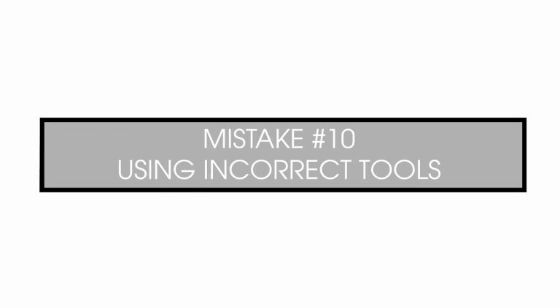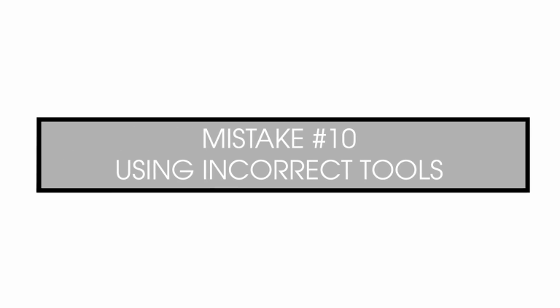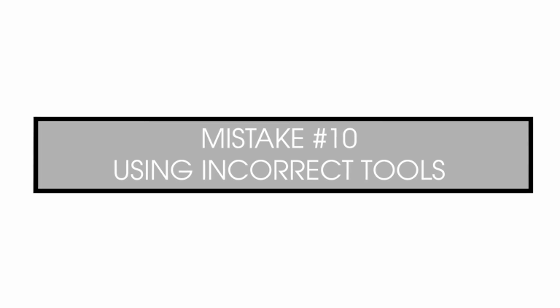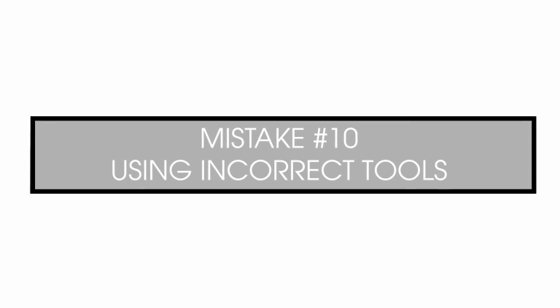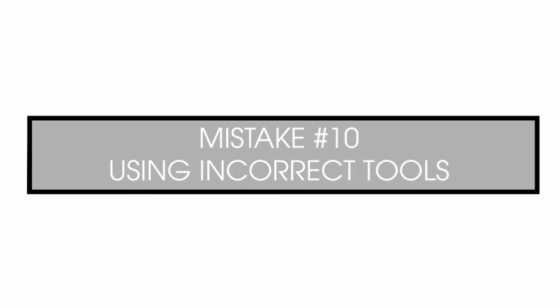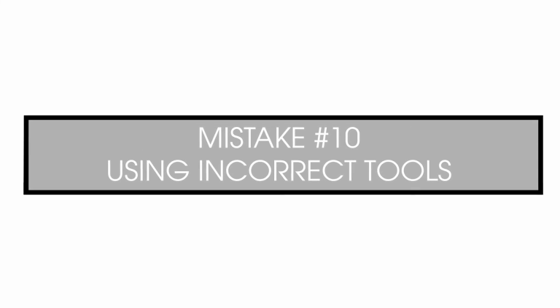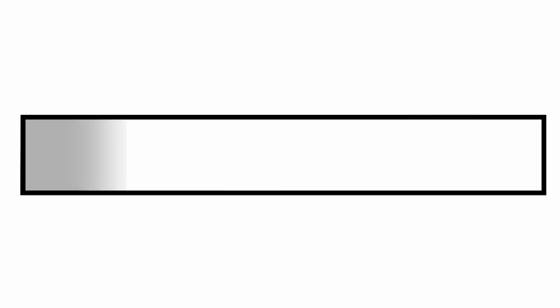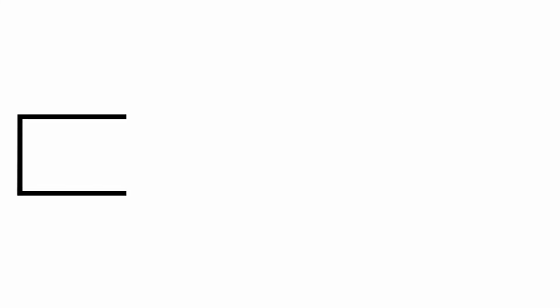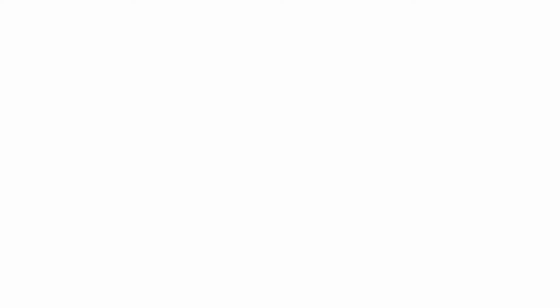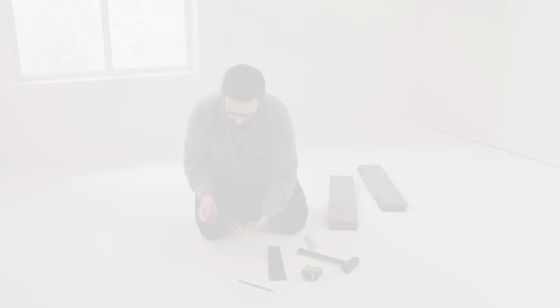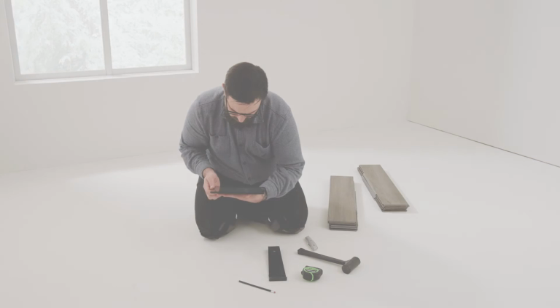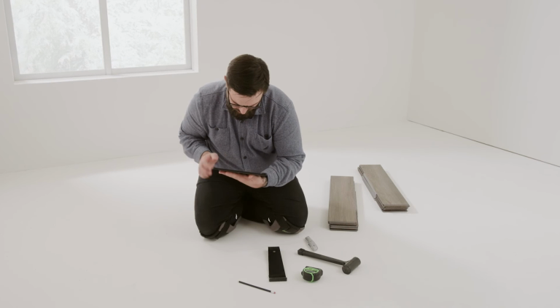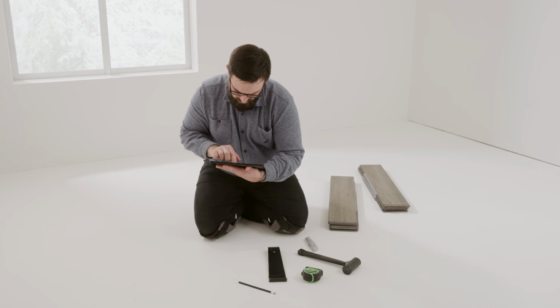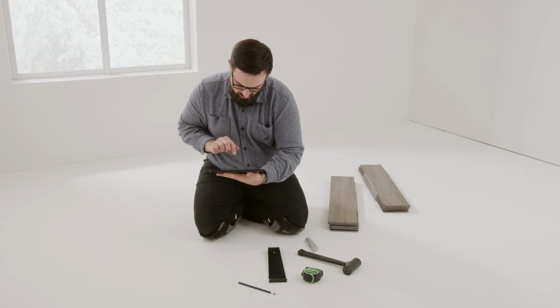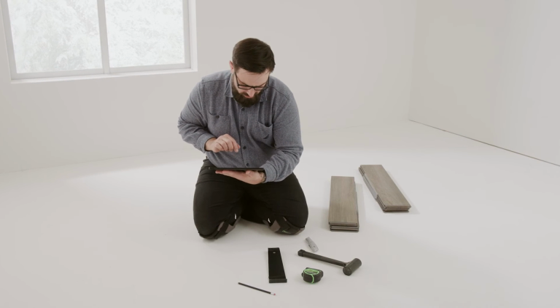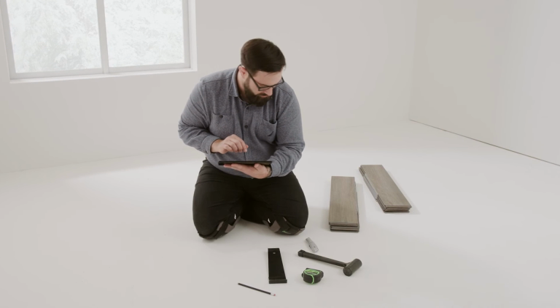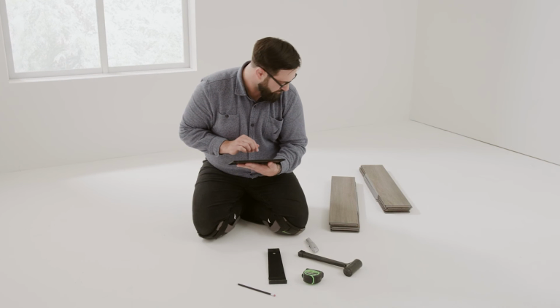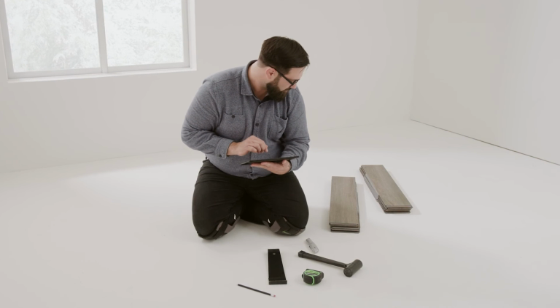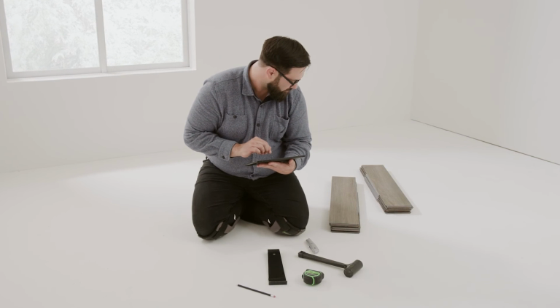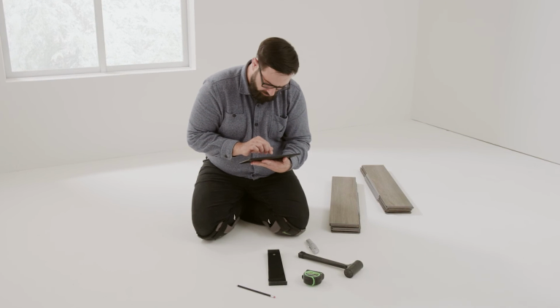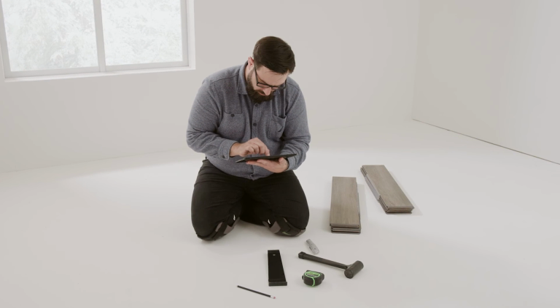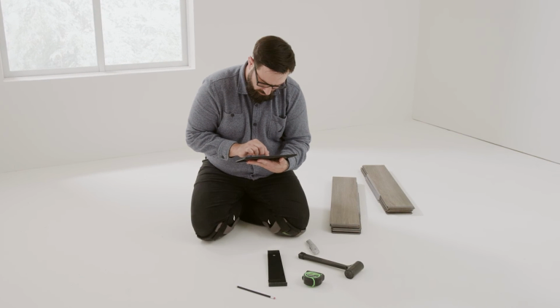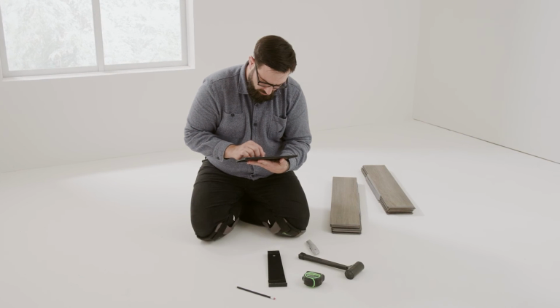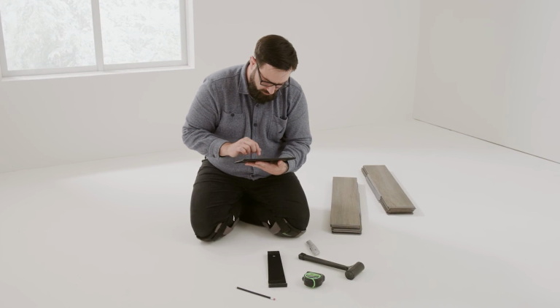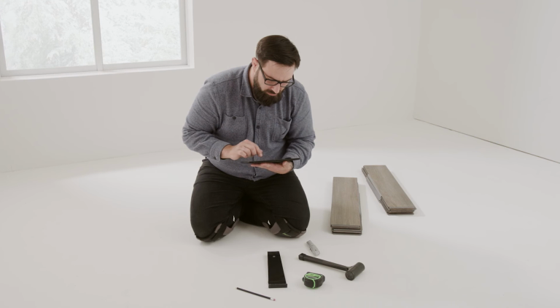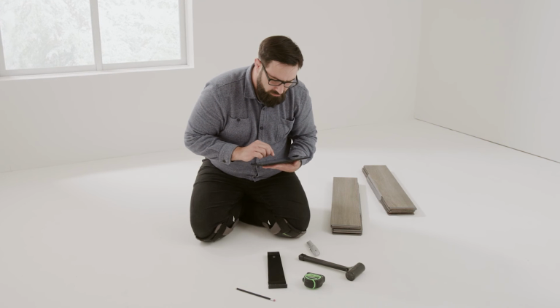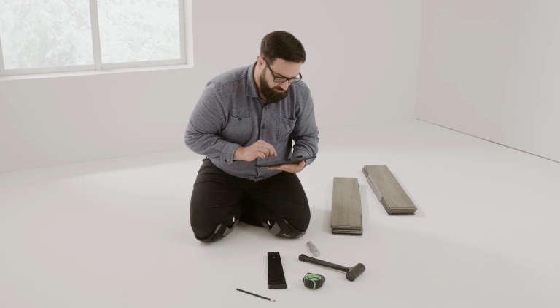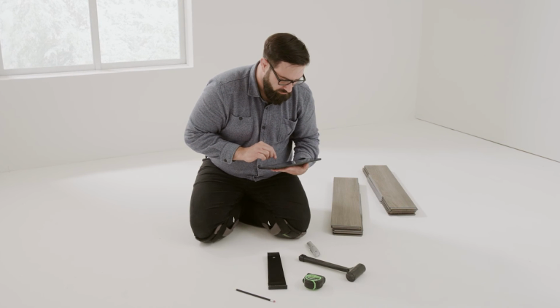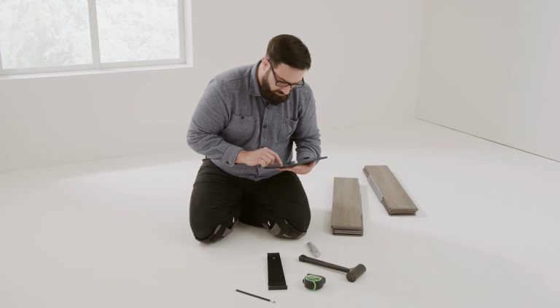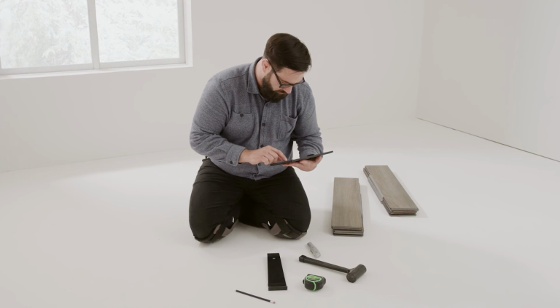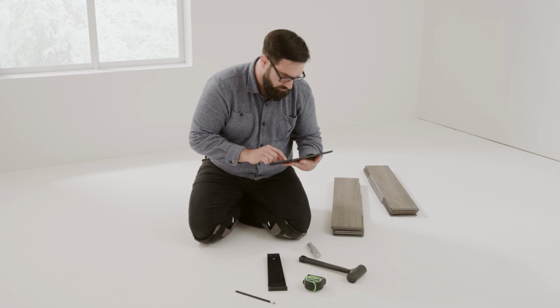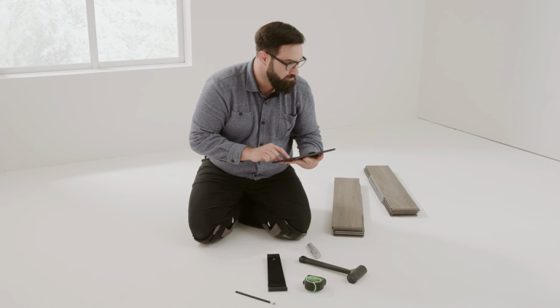The installation does not need many tools, but using the incorrect ones may cause damage to your floor. Always use the correct tools for the job. A full list is included within the installation instructions.